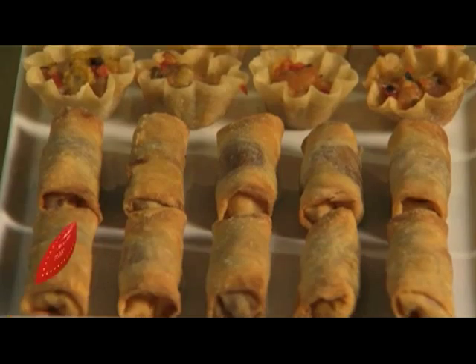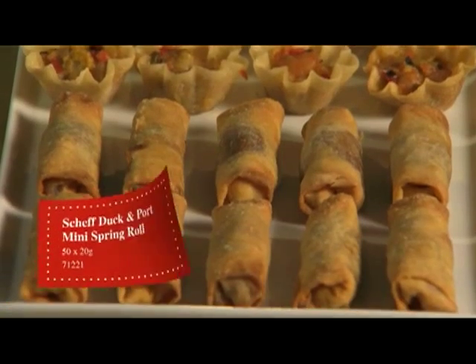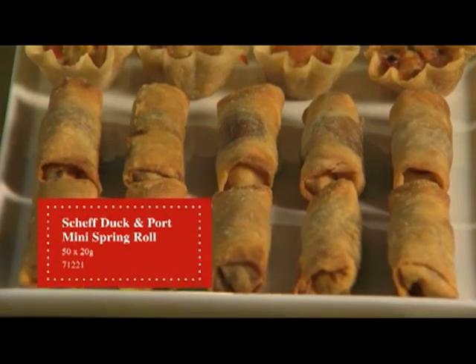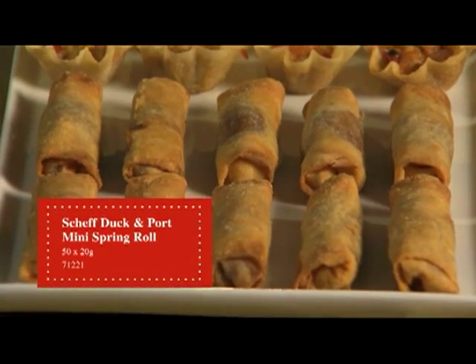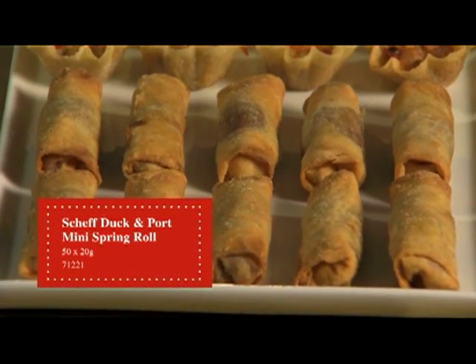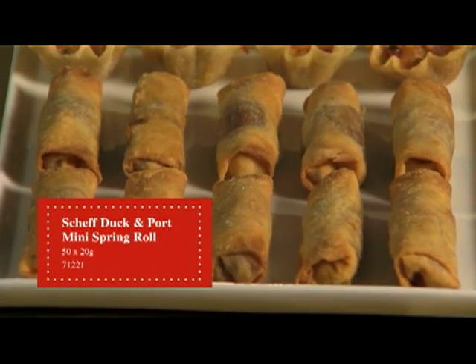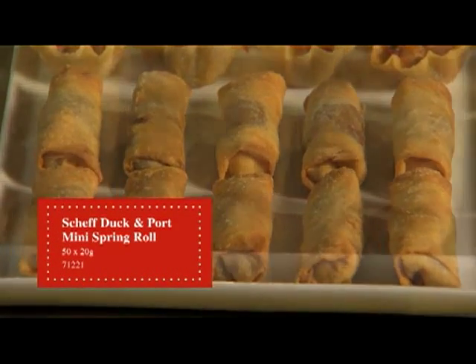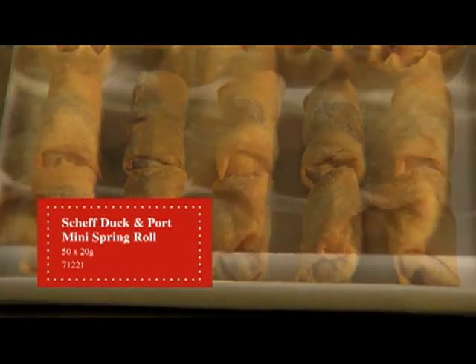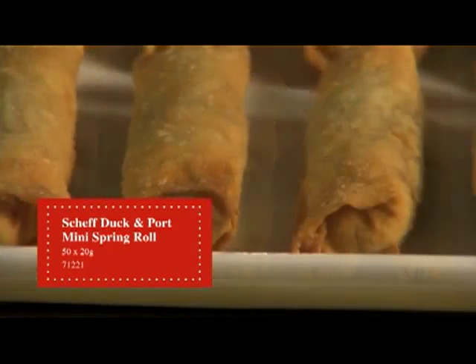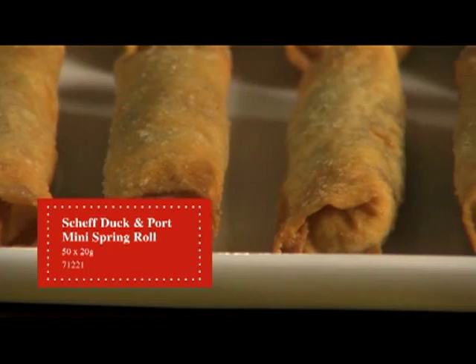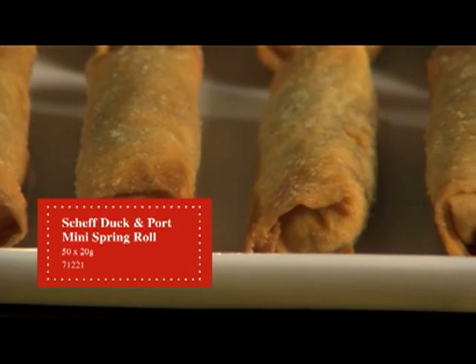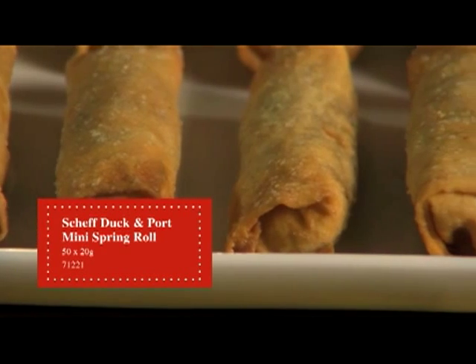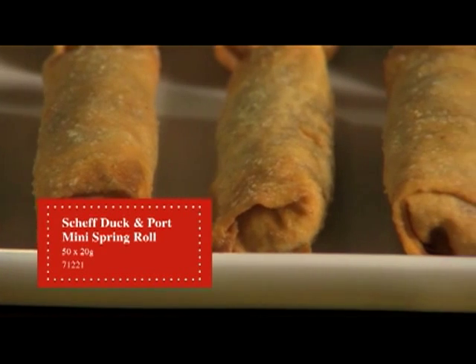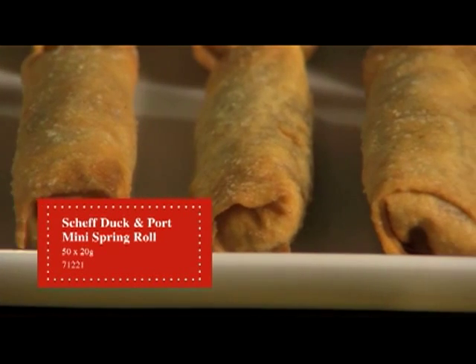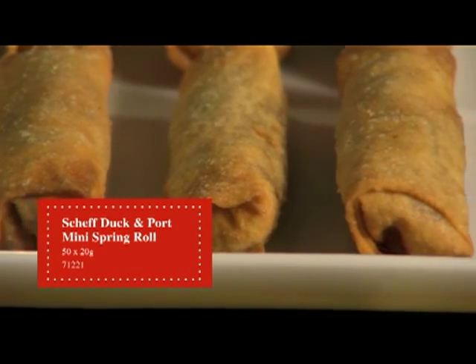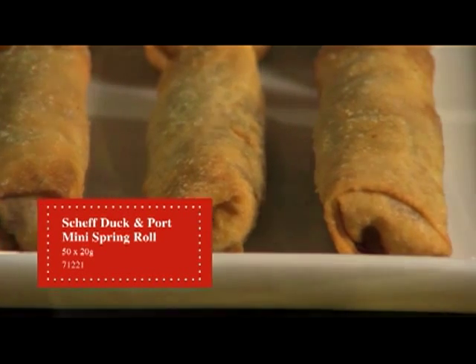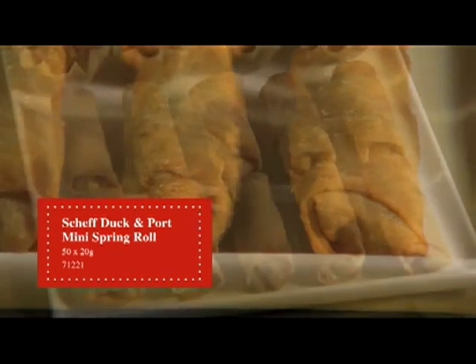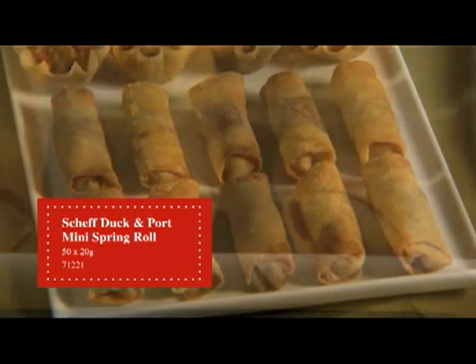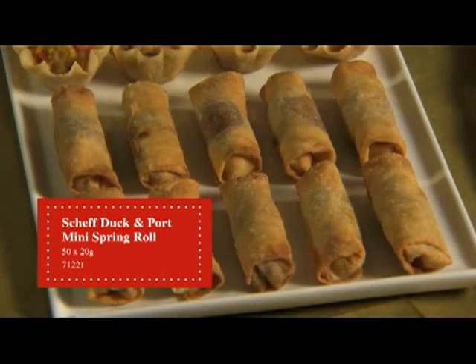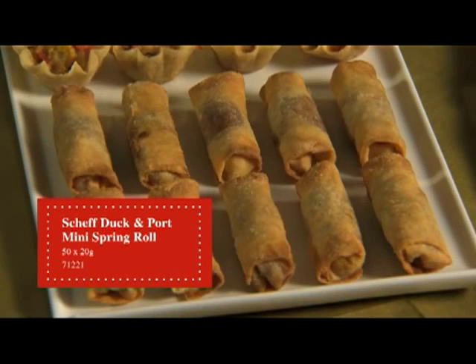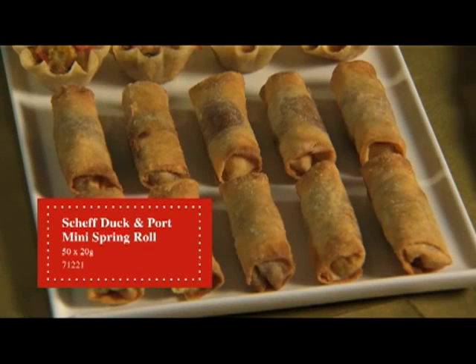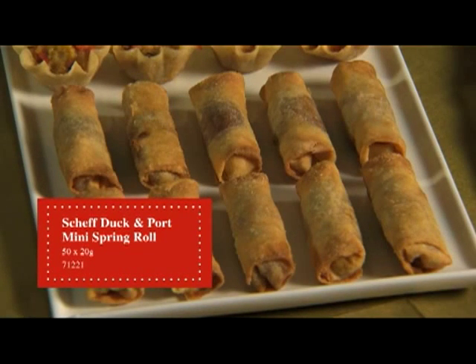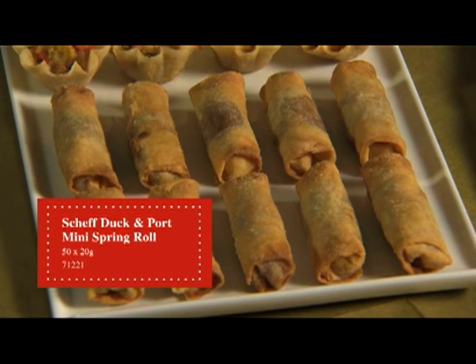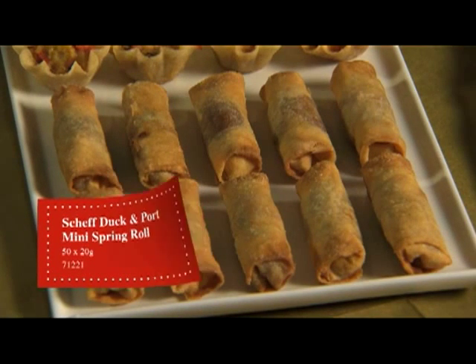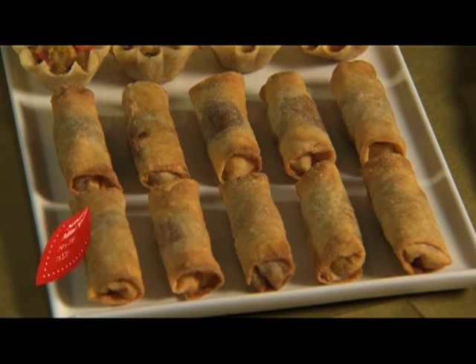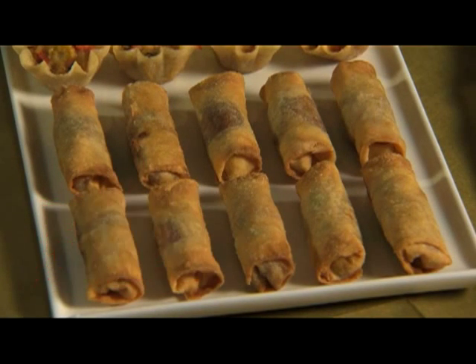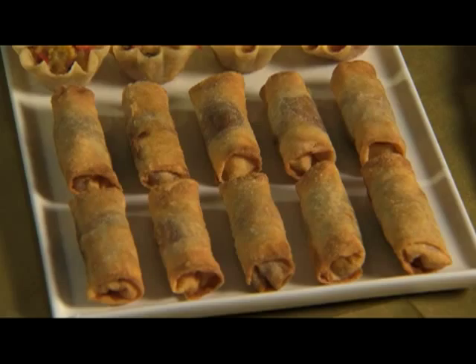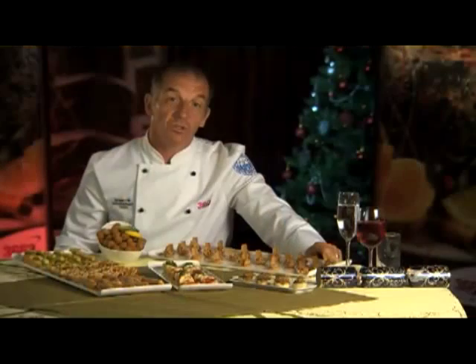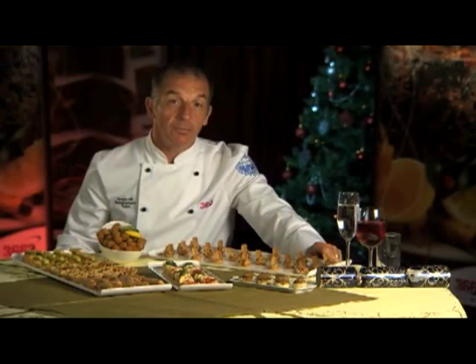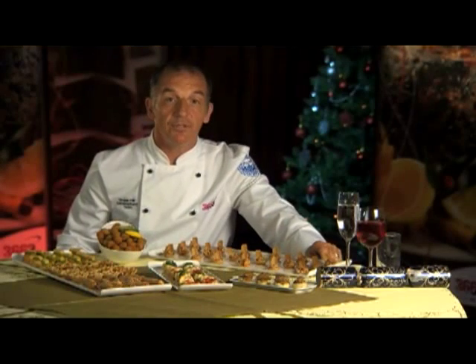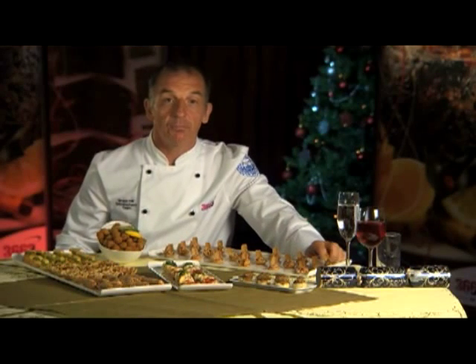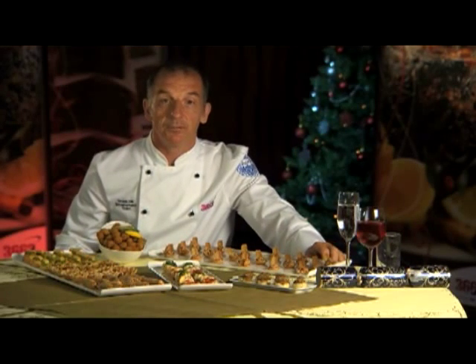A succulent mix of duck, chives and a rich port sauce. And we see this sitting on any buffet or maybe even a combo meal.